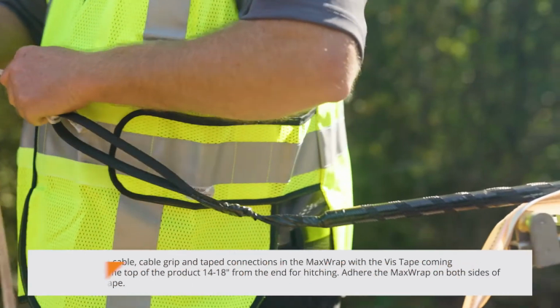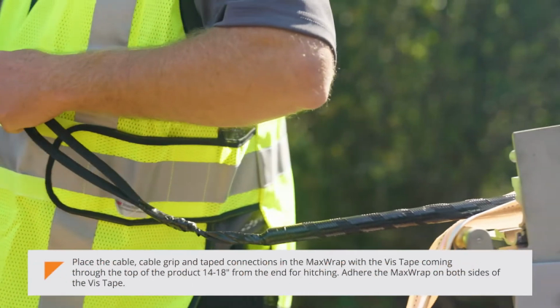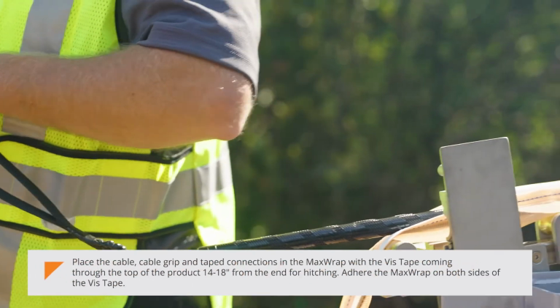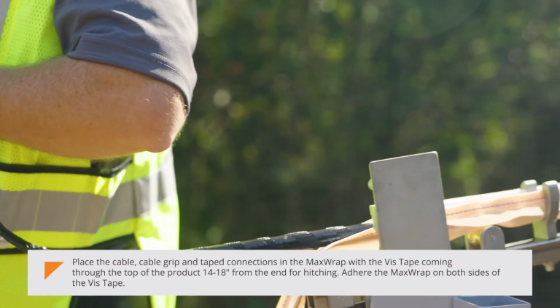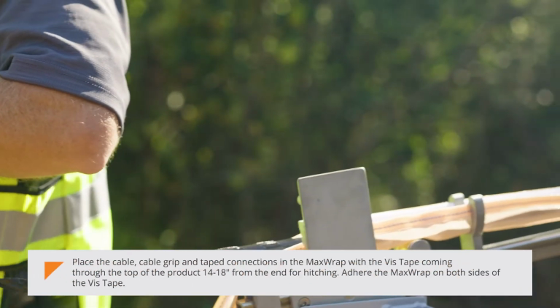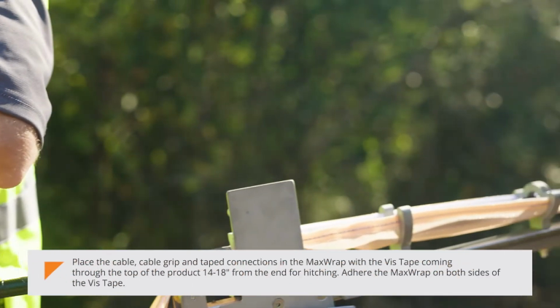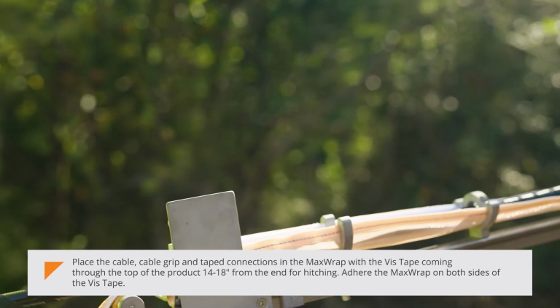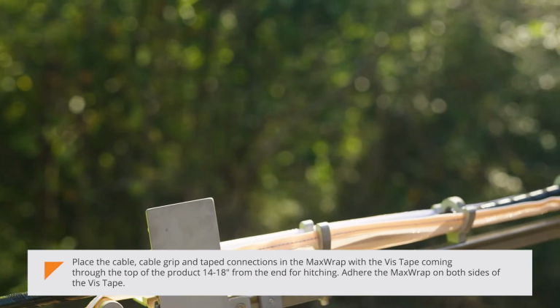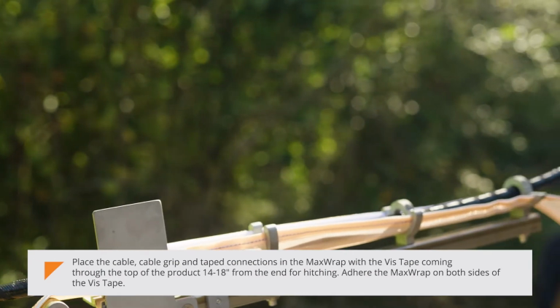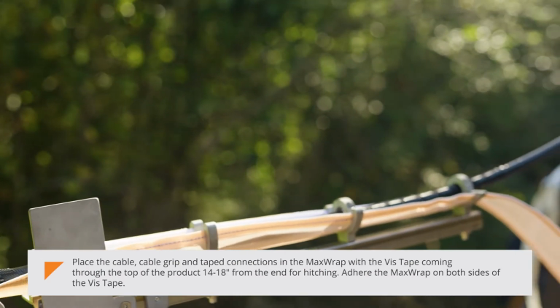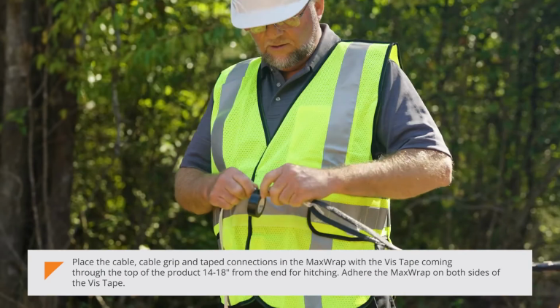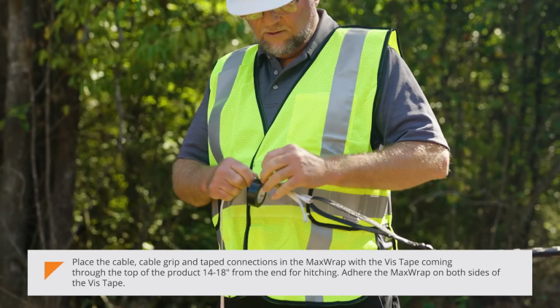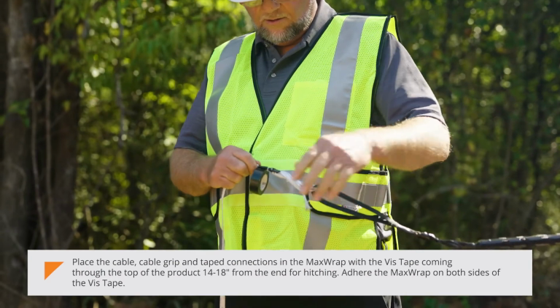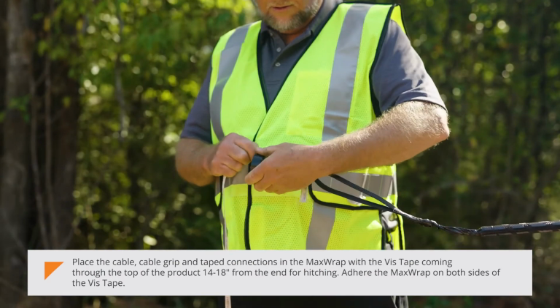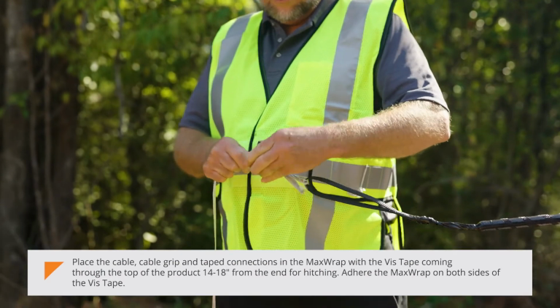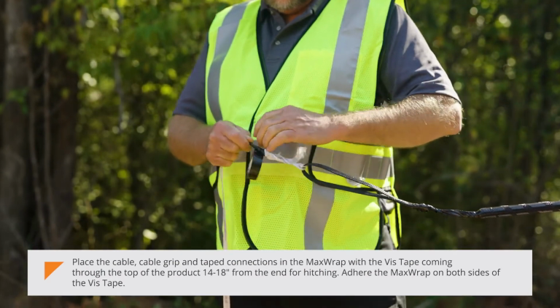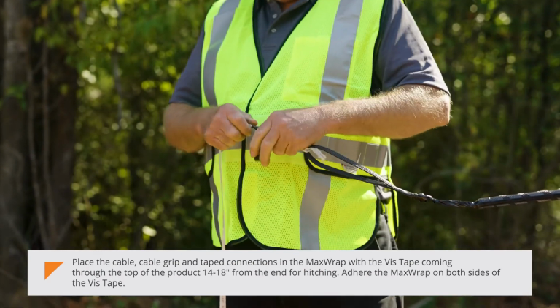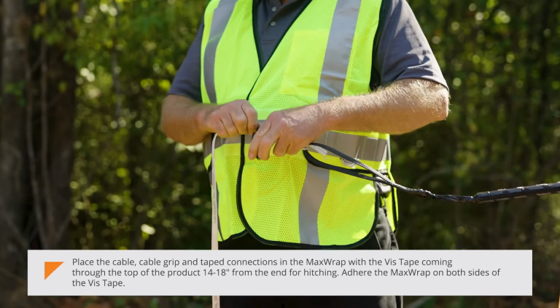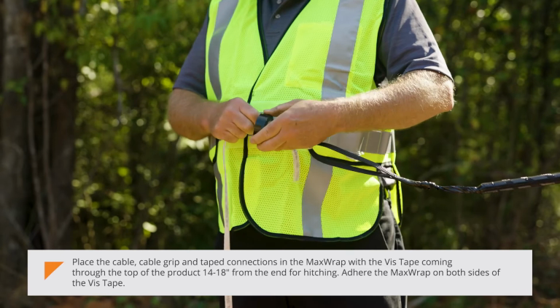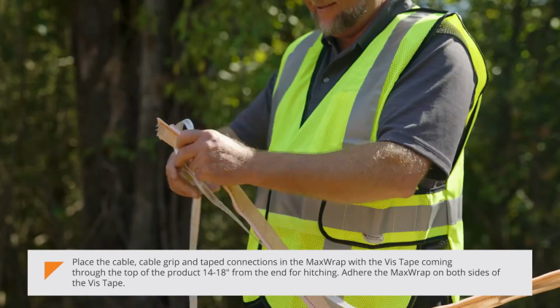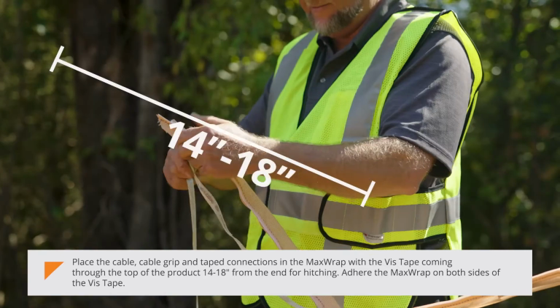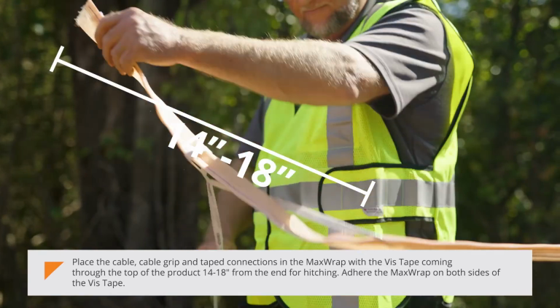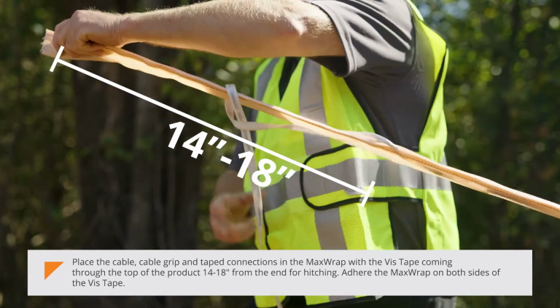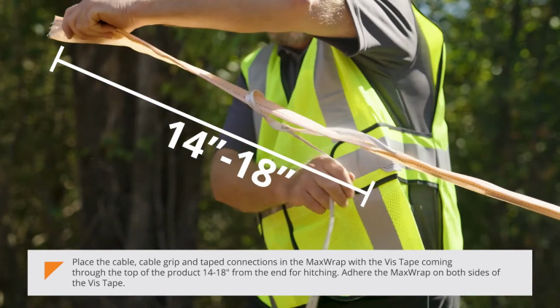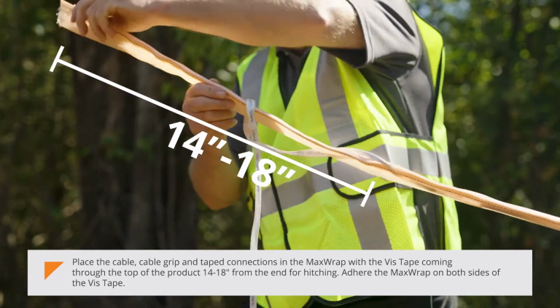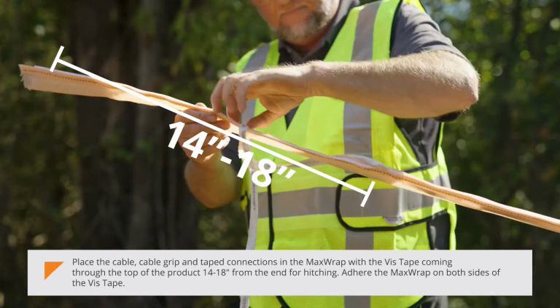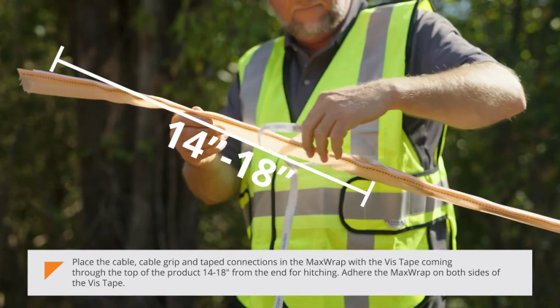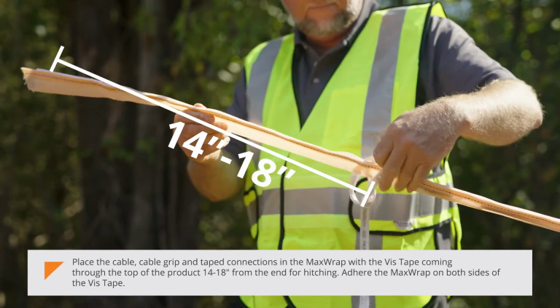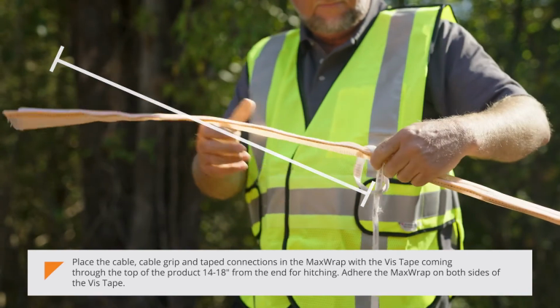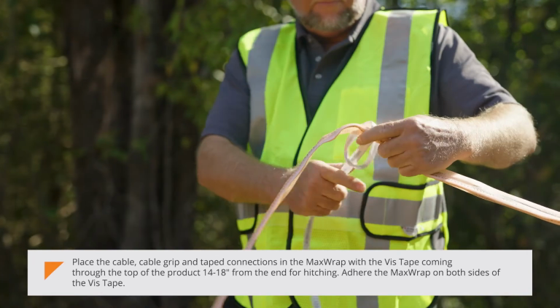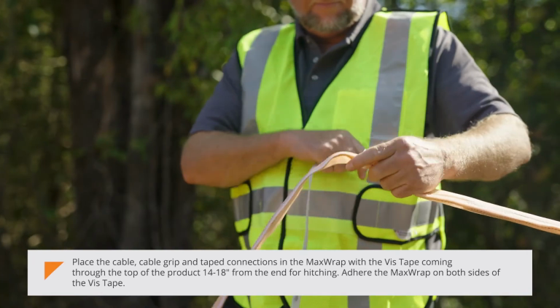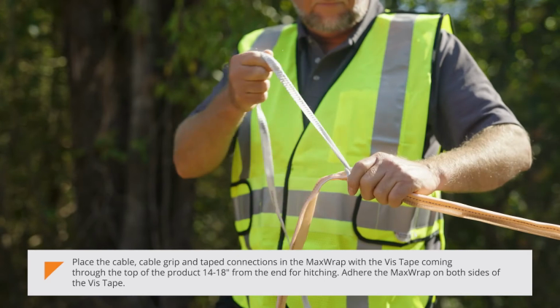Place the cable, cable grip, and tape connections in the MaxWrap with the vis tape coming through the top of the product 14 to 18 inches from the end for hitching. Adhere the MaxWrap on both sides of the vis tape.